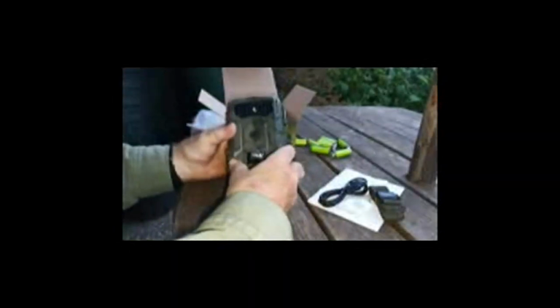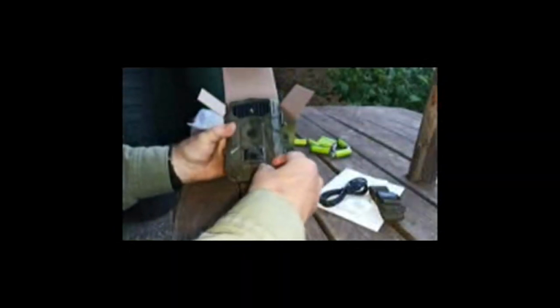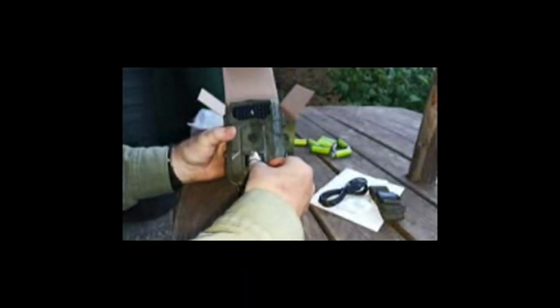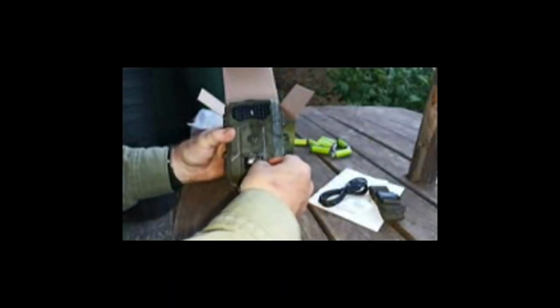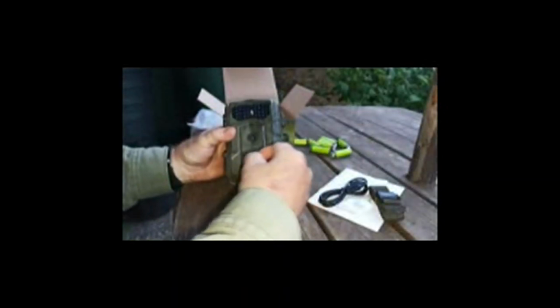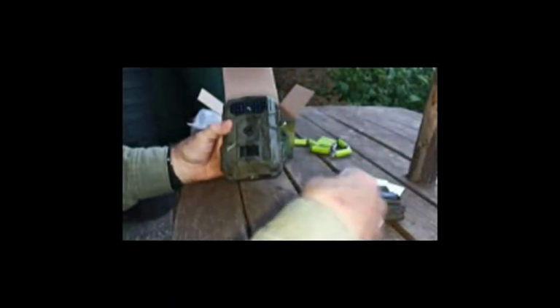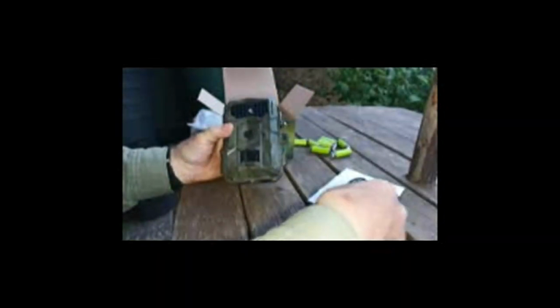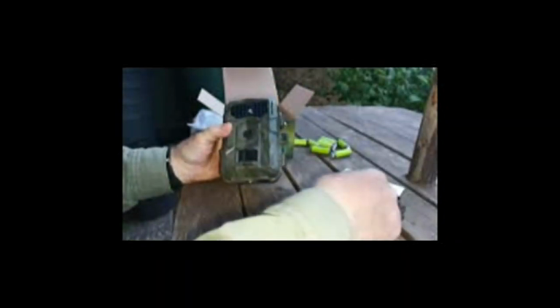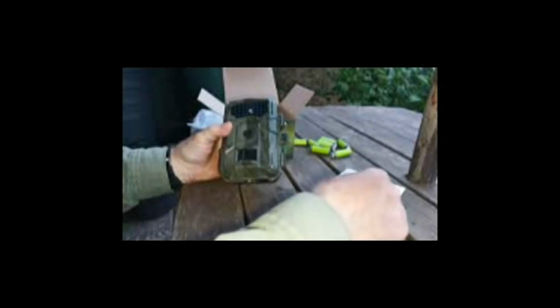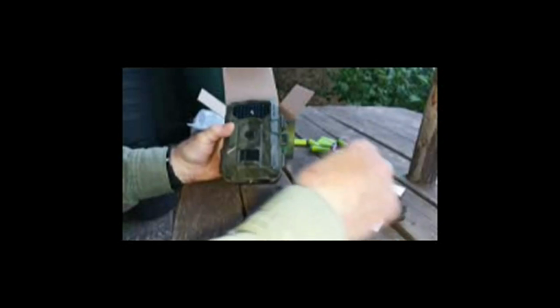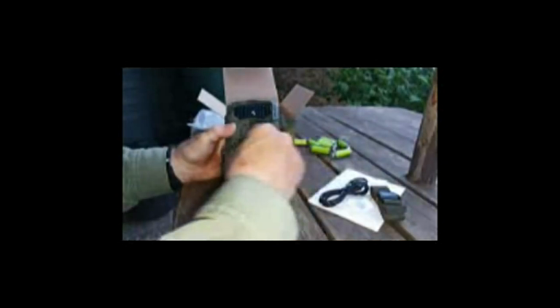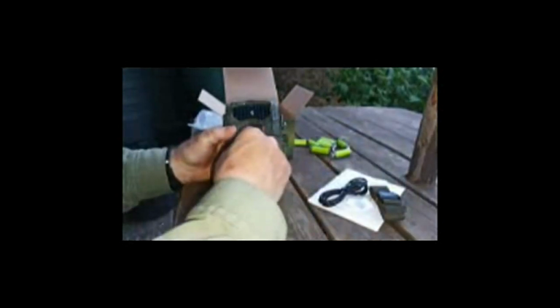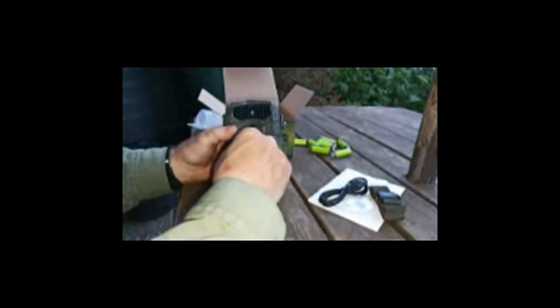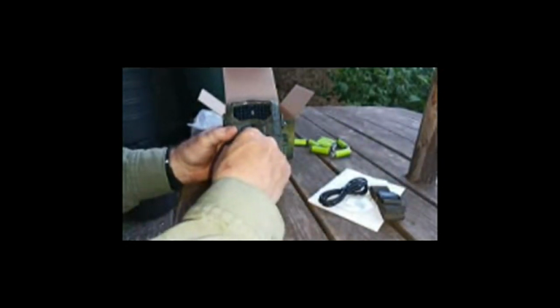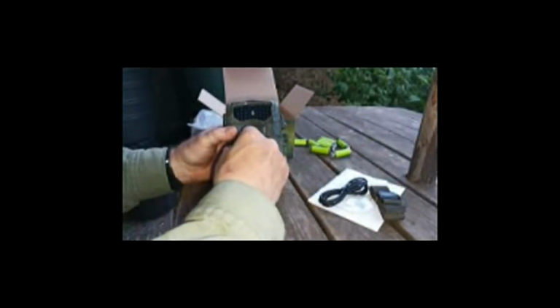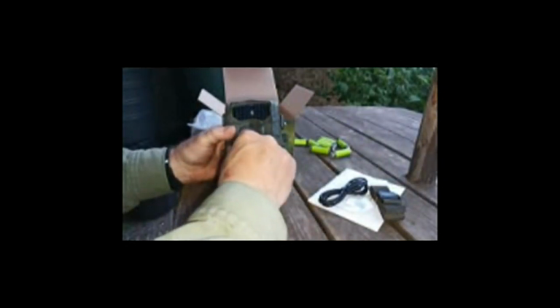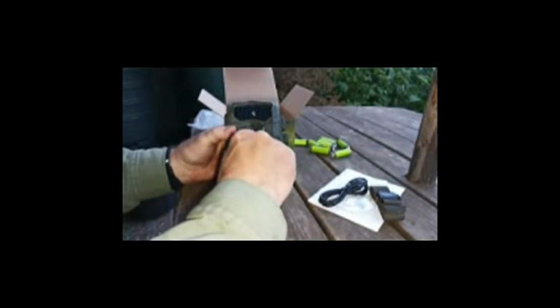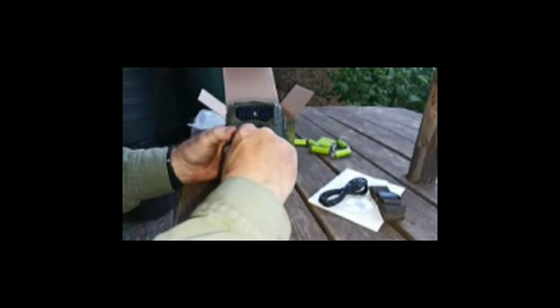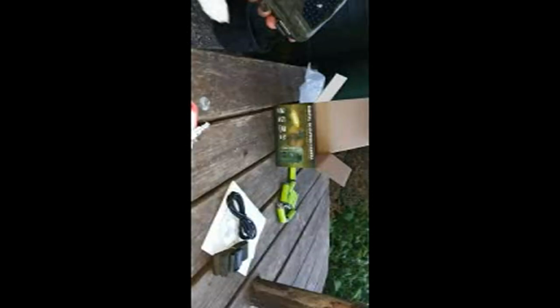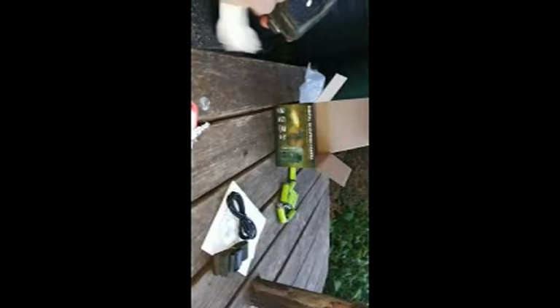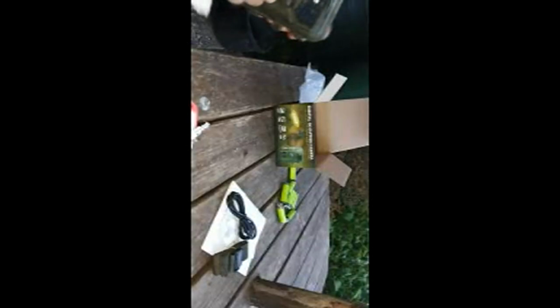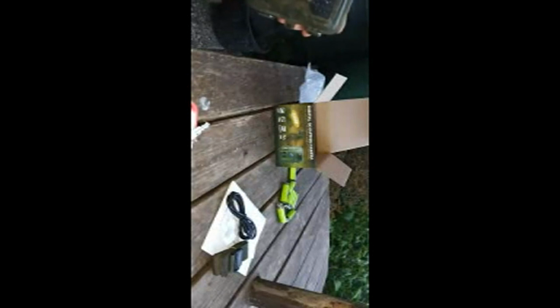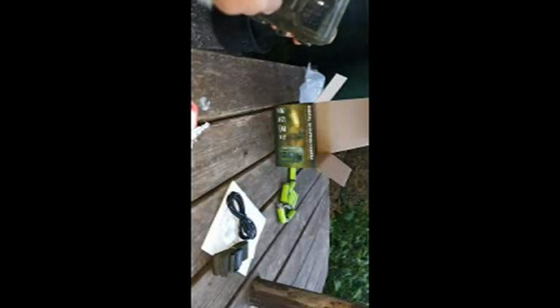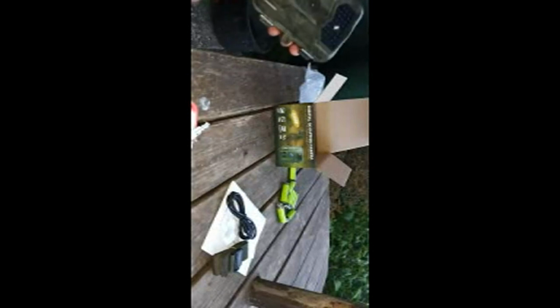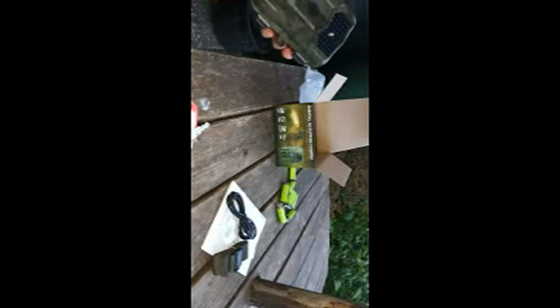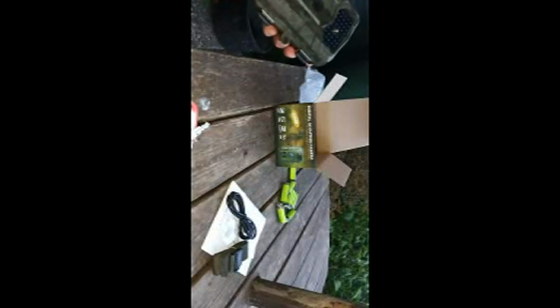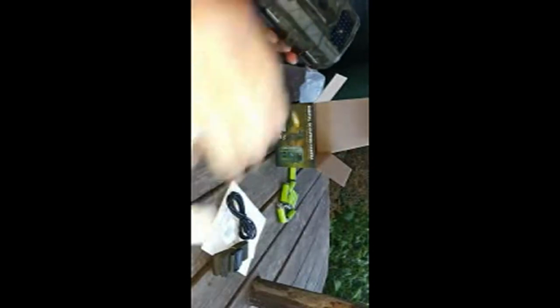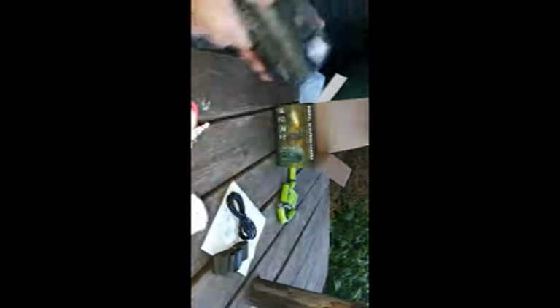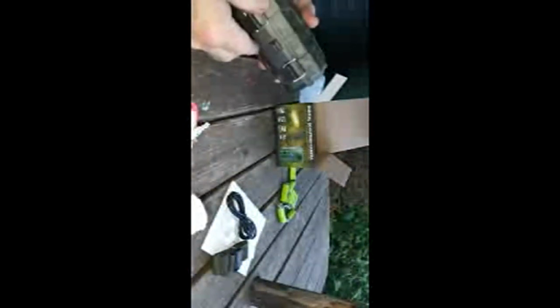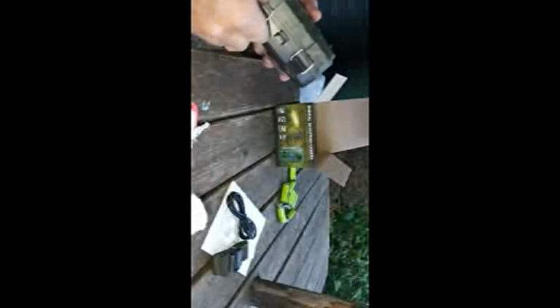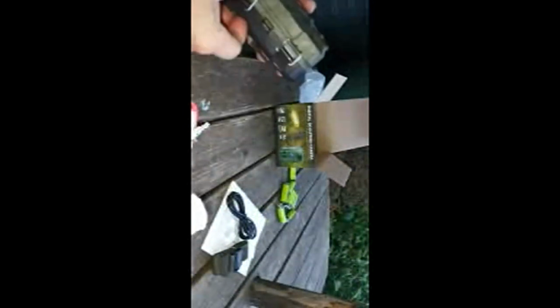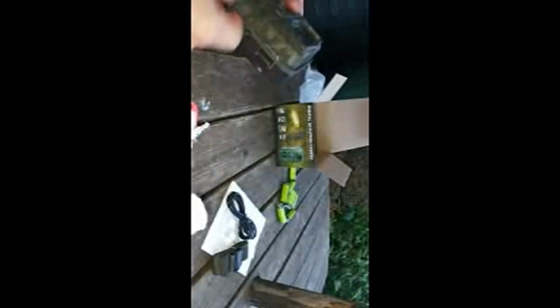So here's the camera. There's a little protective film there that needs to be removed, and there's another one here that needs to be removed. There, that's better. Right, so let's open her up.